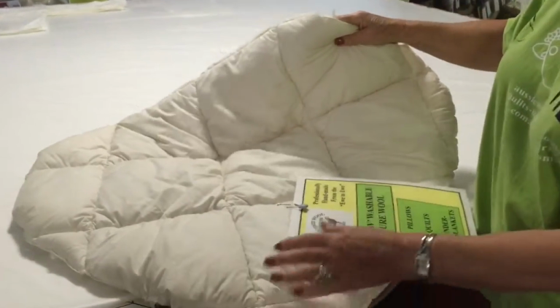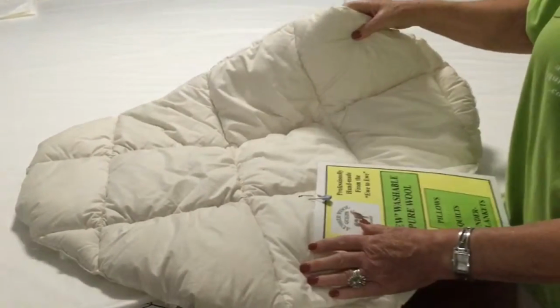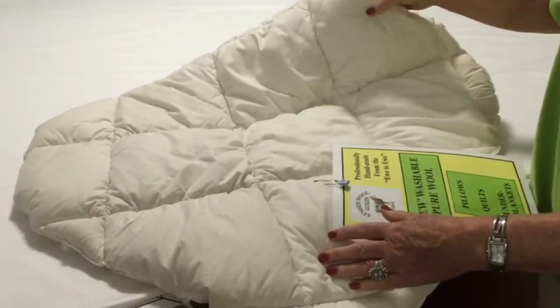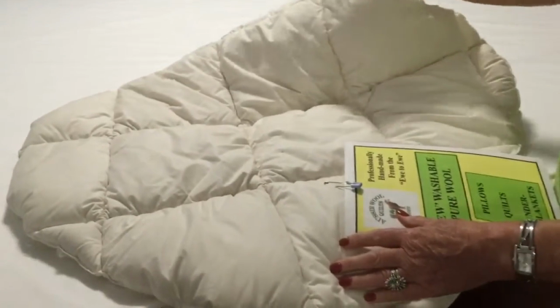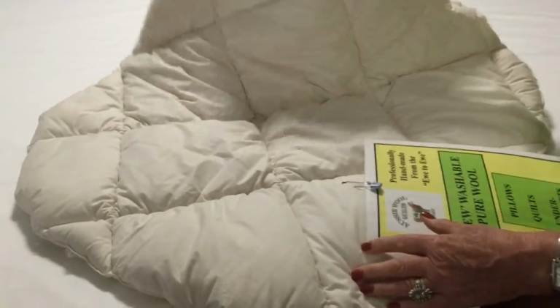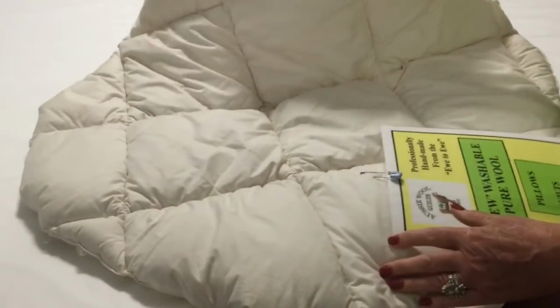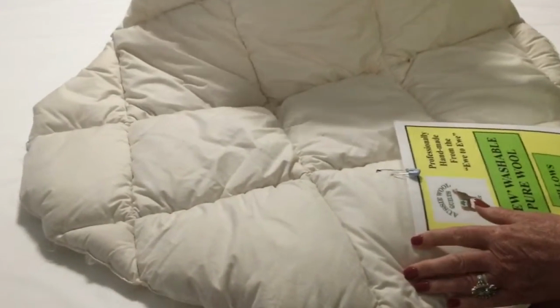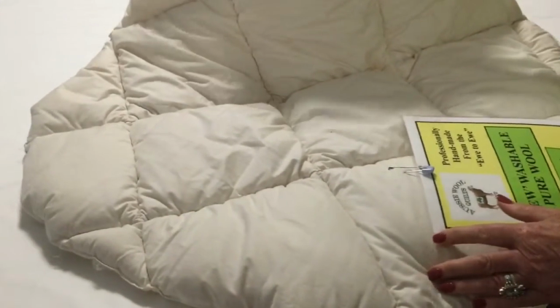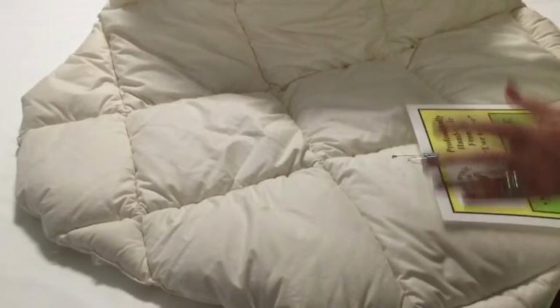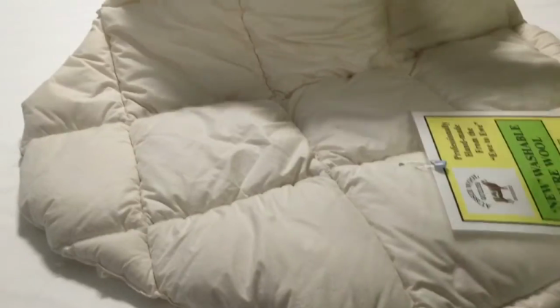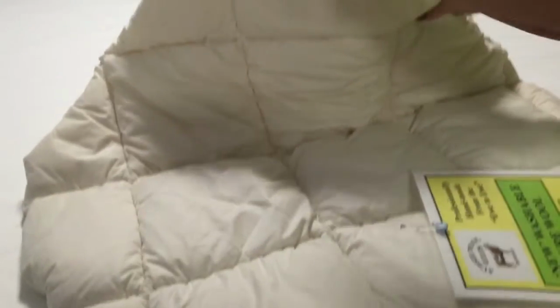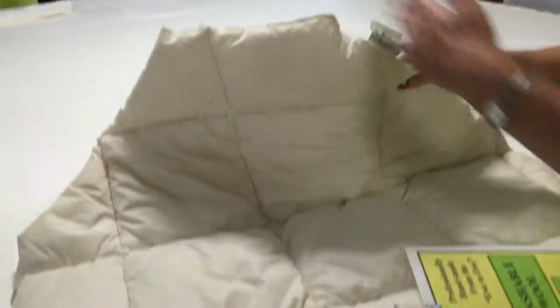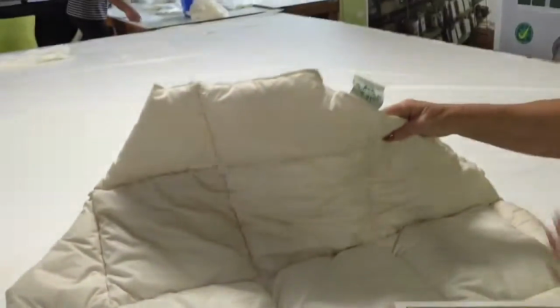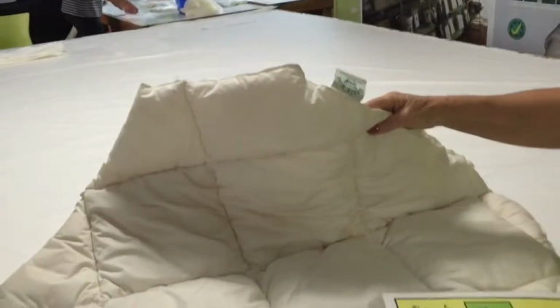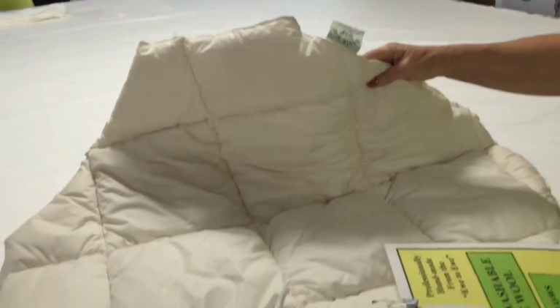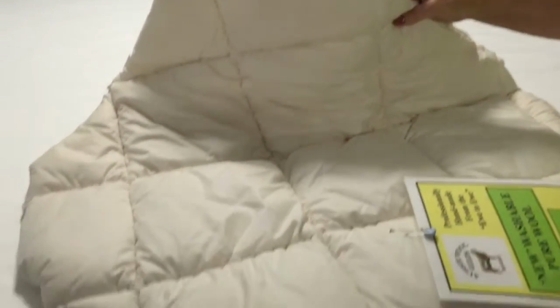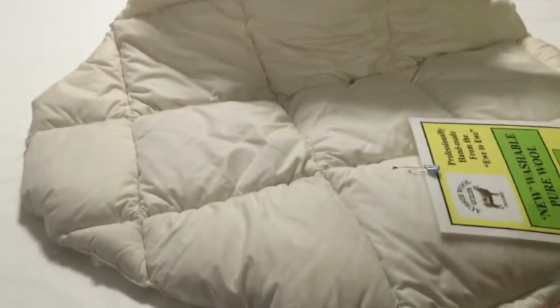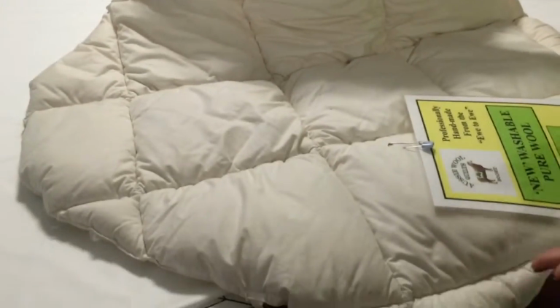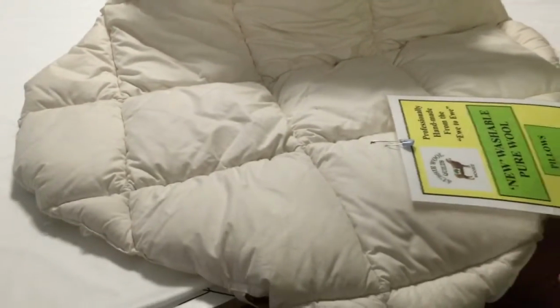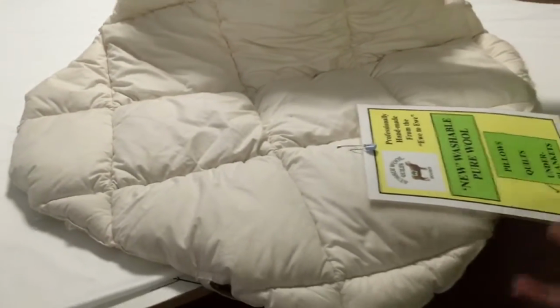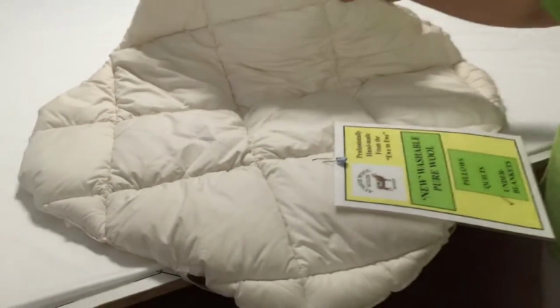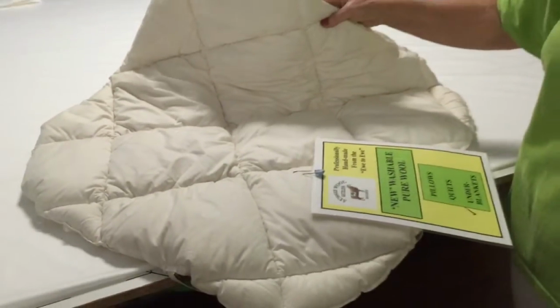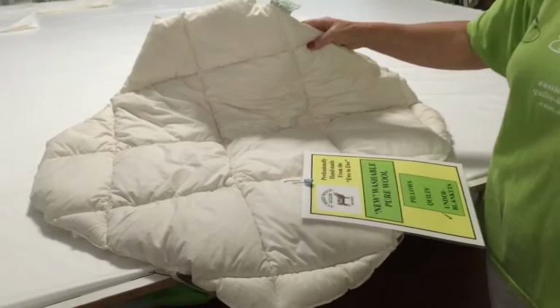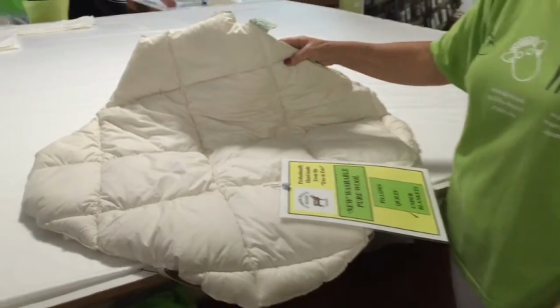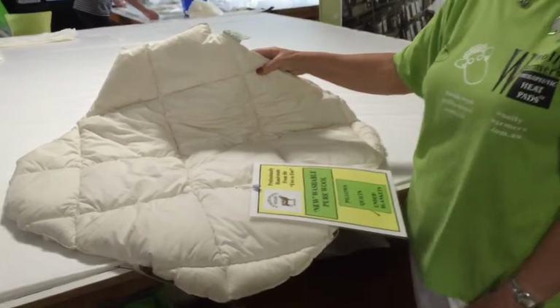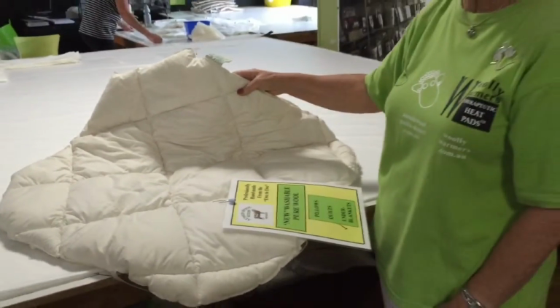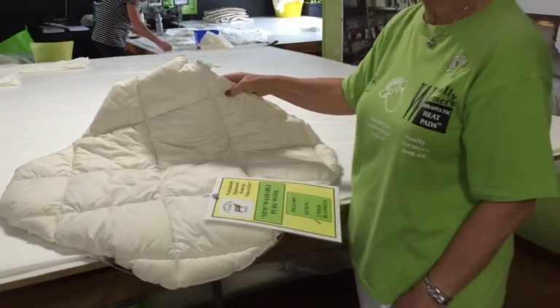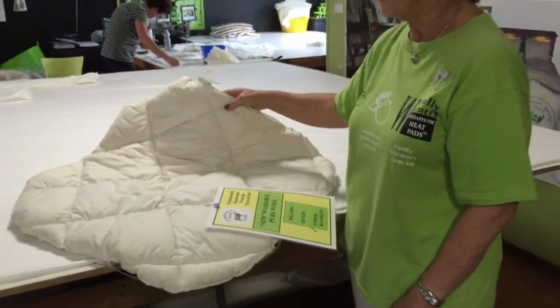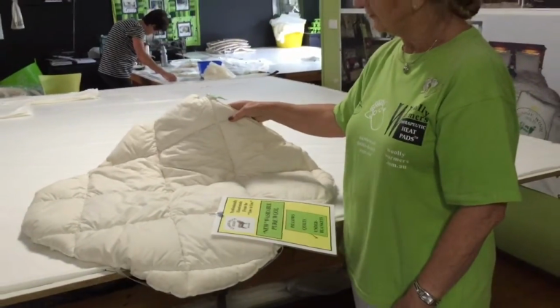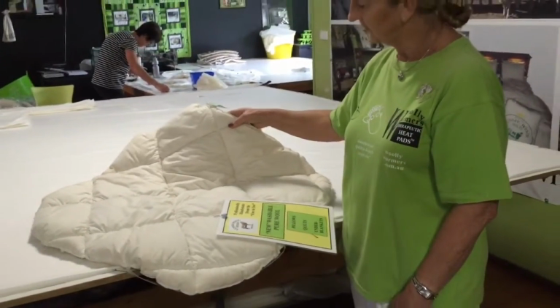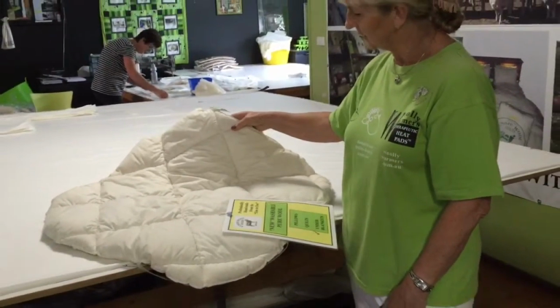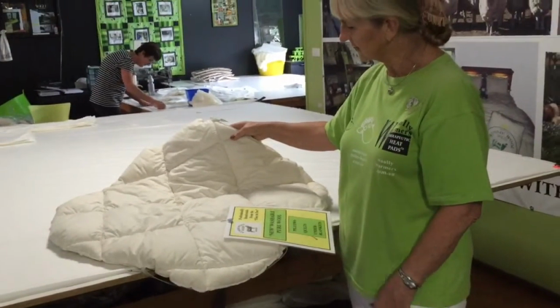This is just a sample showing you how we can cut off corners or round them off for campers and caravans. We also make swag sizes for swags.